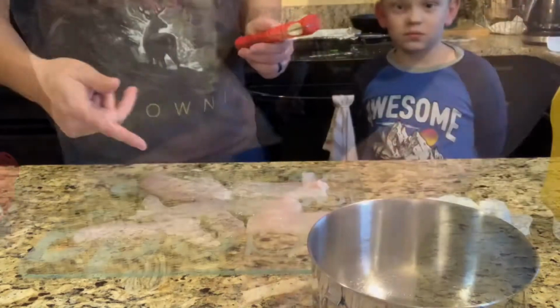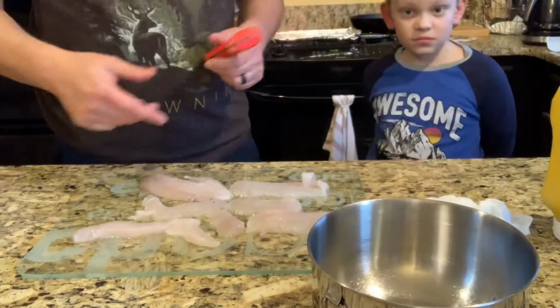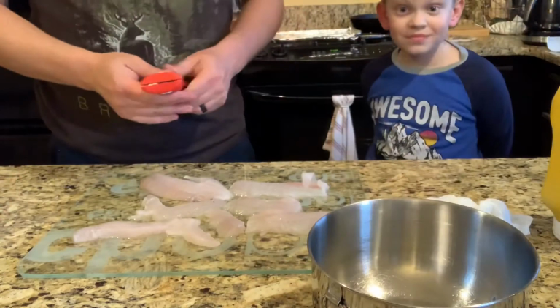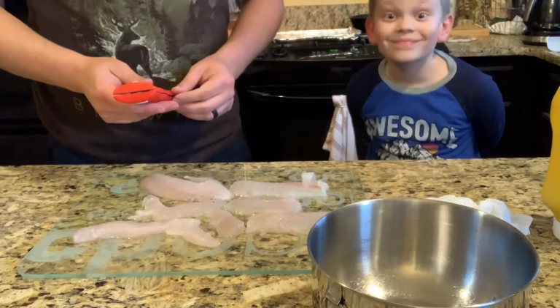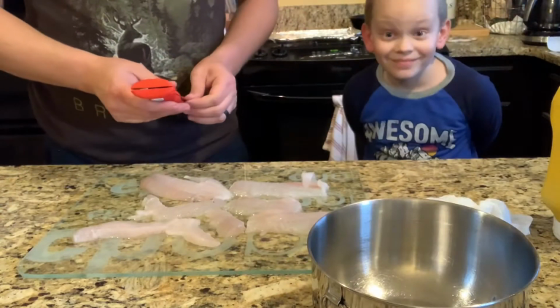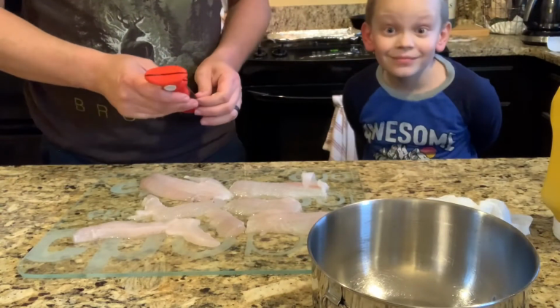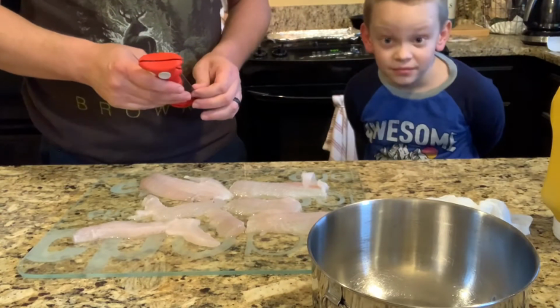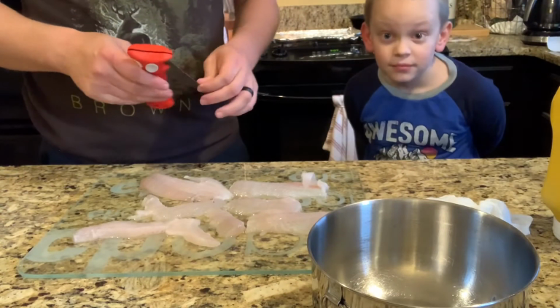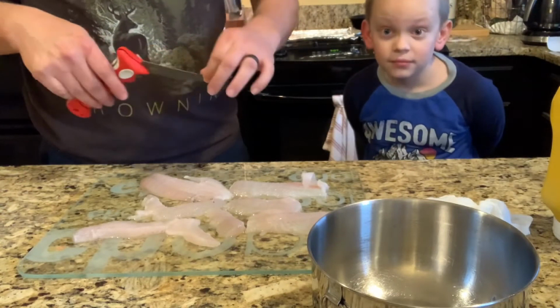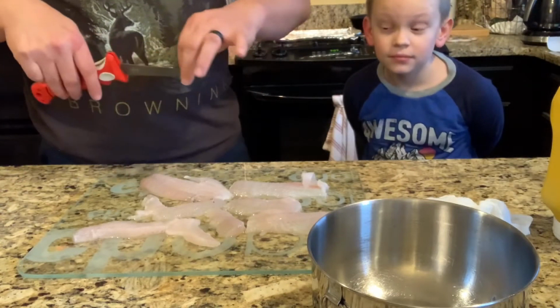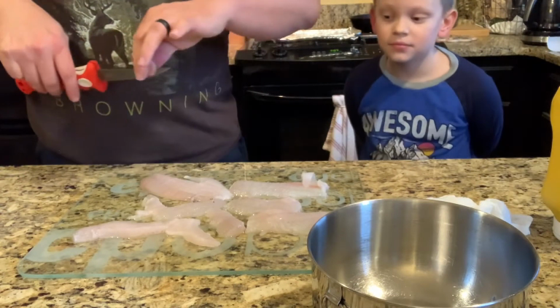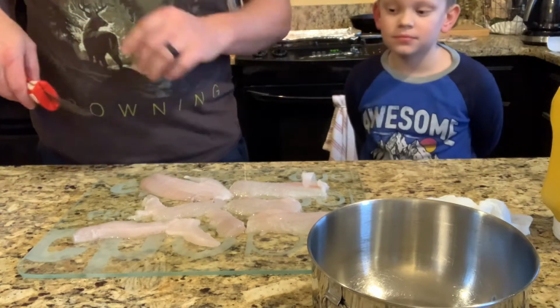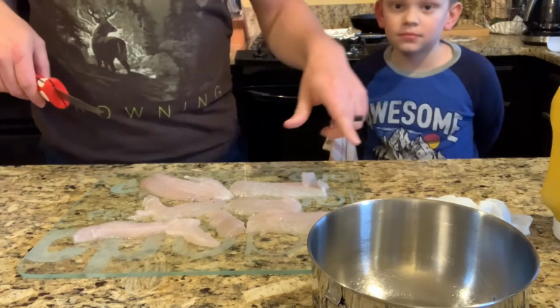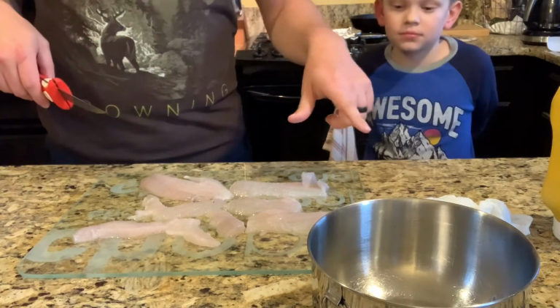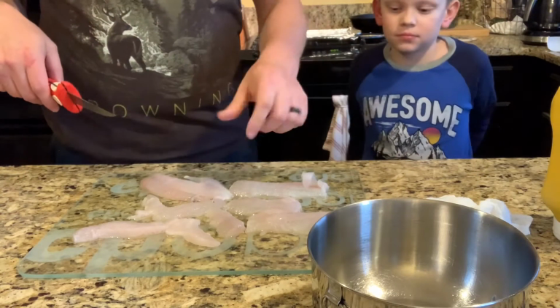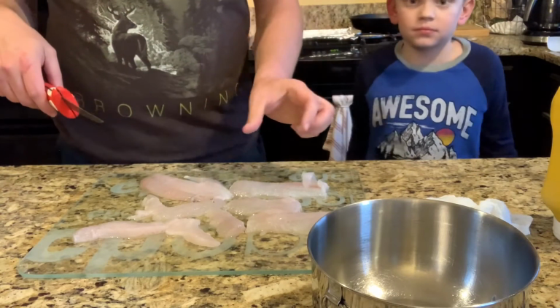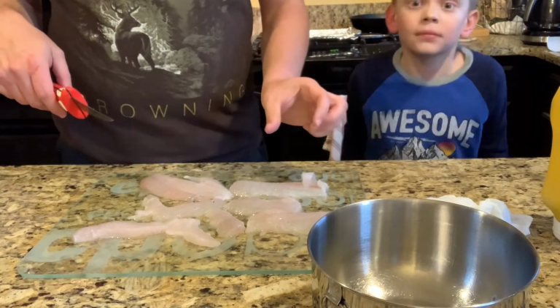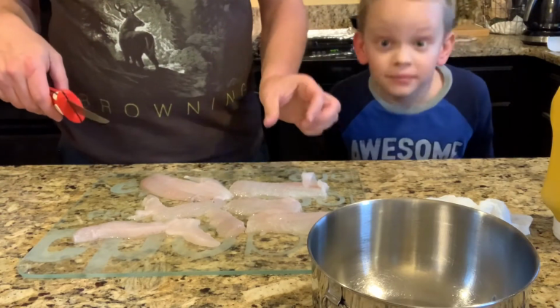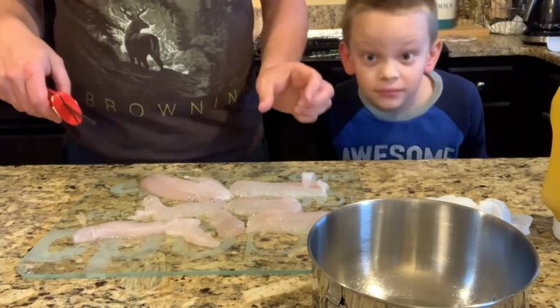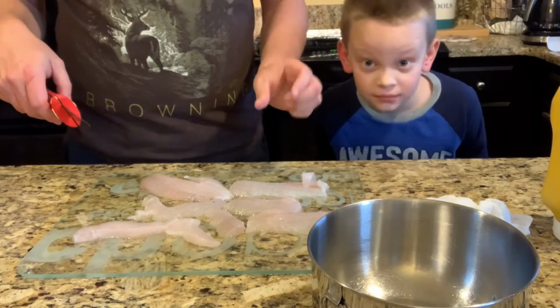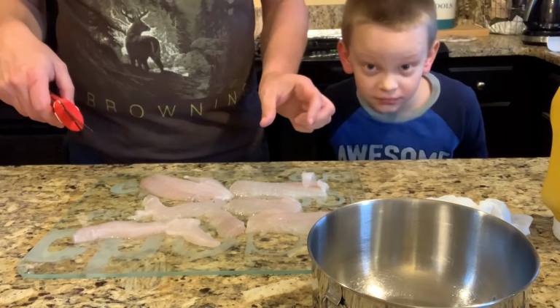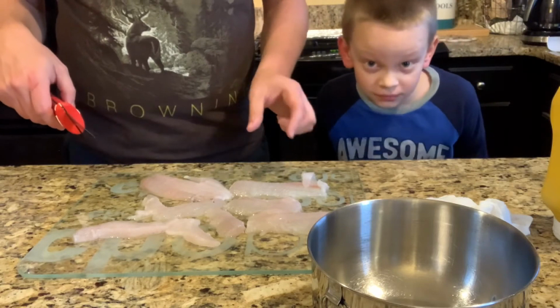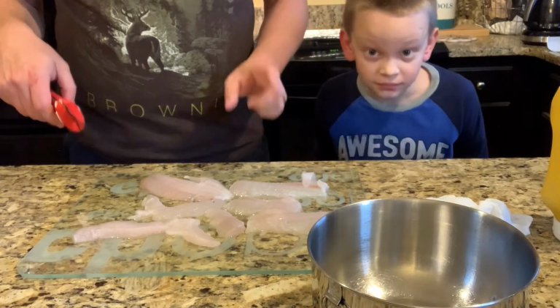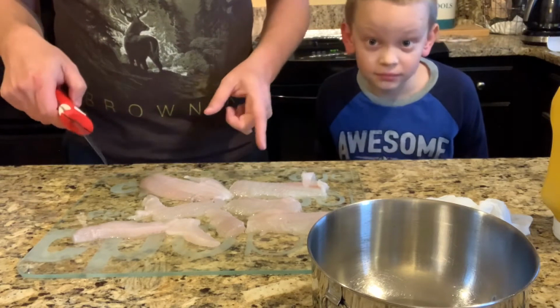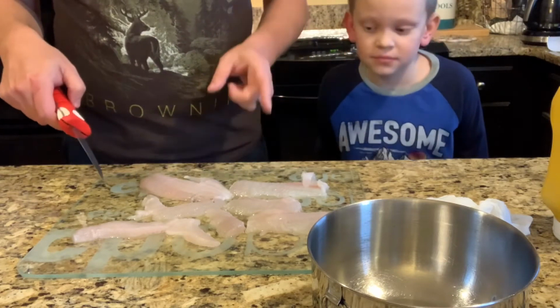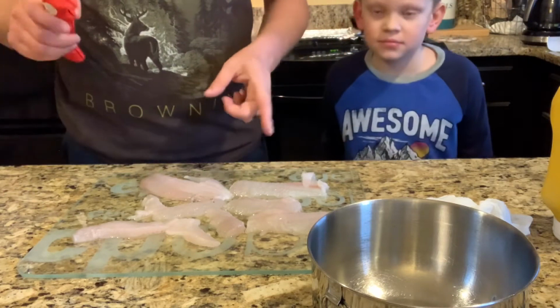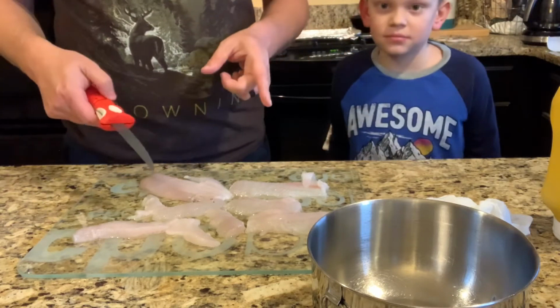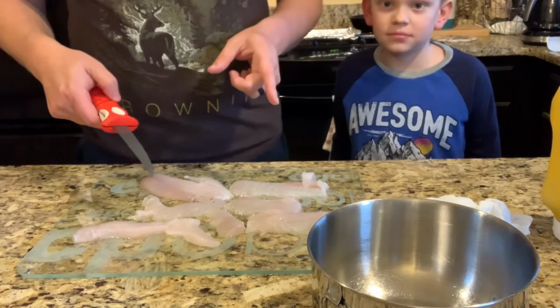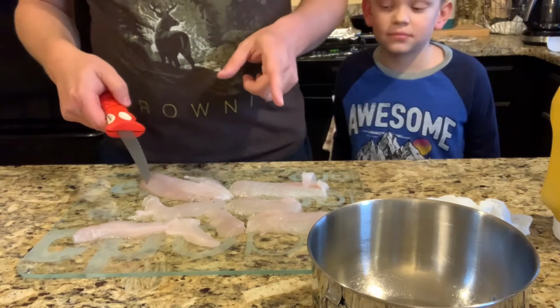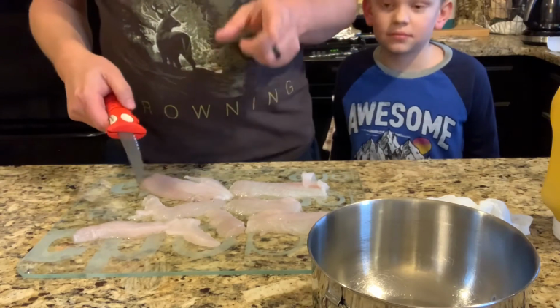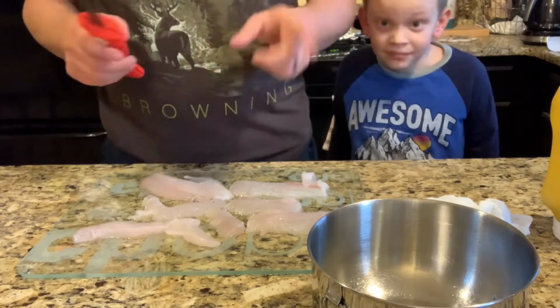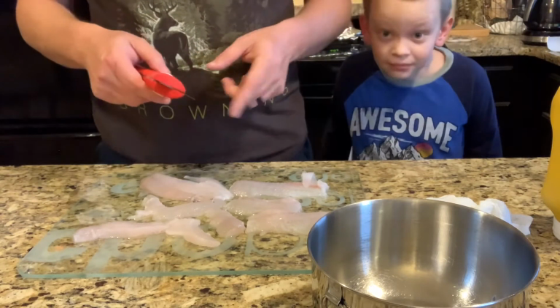We've got our fish cleaned up. What Garrett likes us to do is cut the fillets into little nuggets, and that's how we're going to fry them up. So bear with me — we're going to cut these up and then move to the next step.